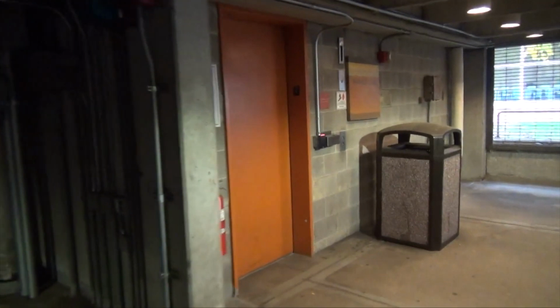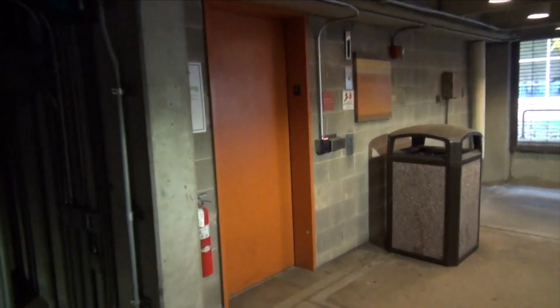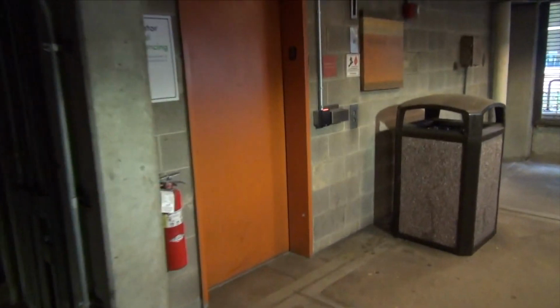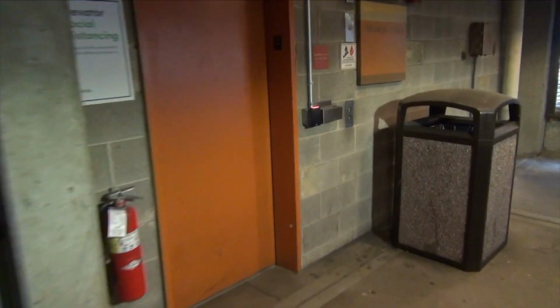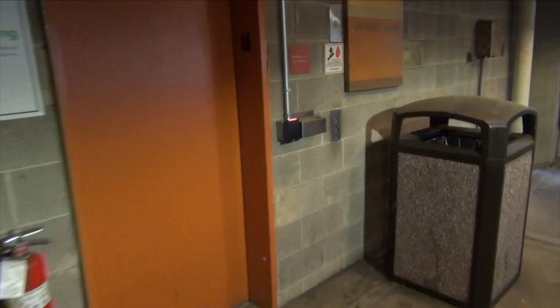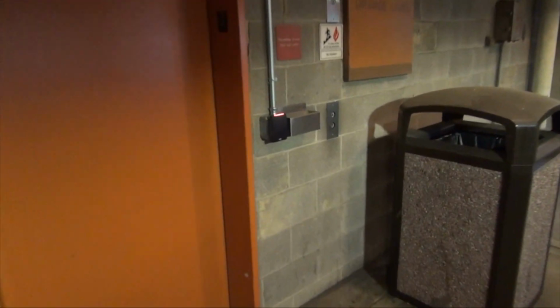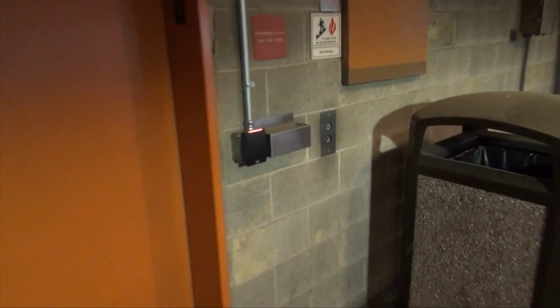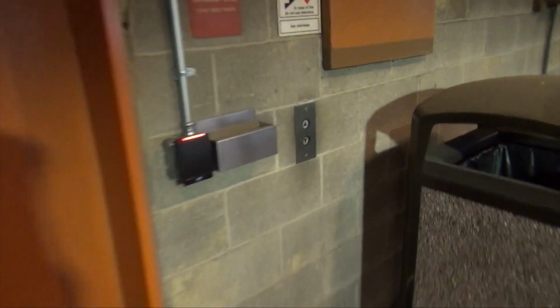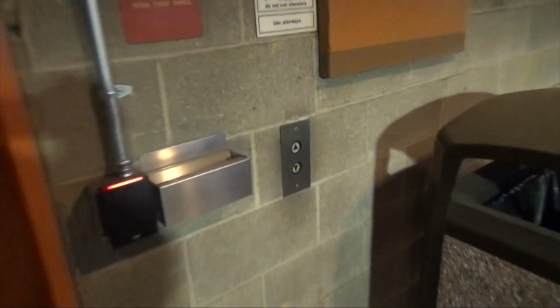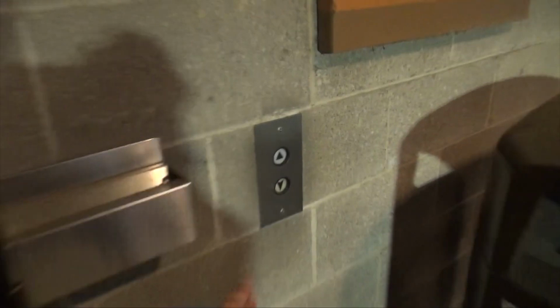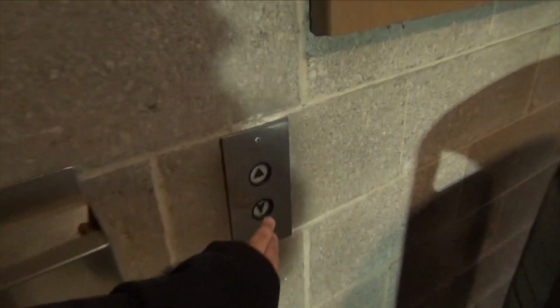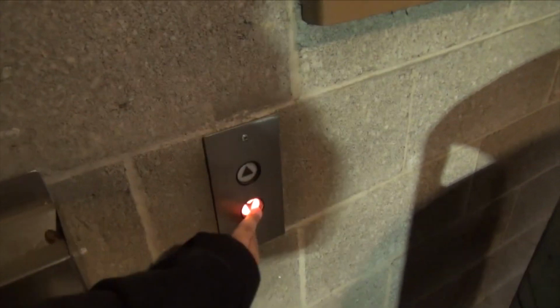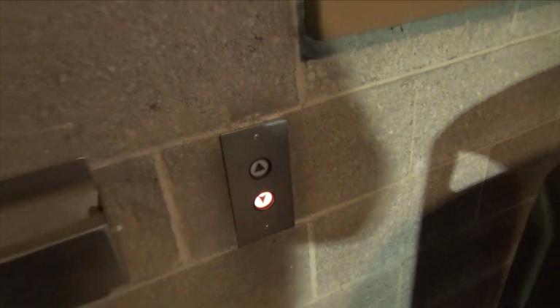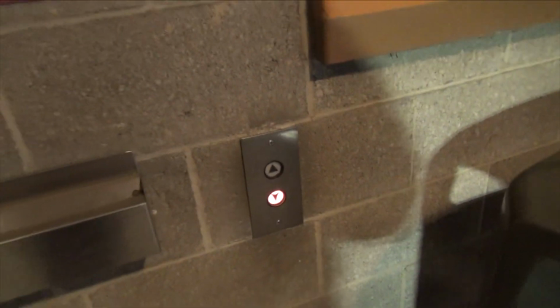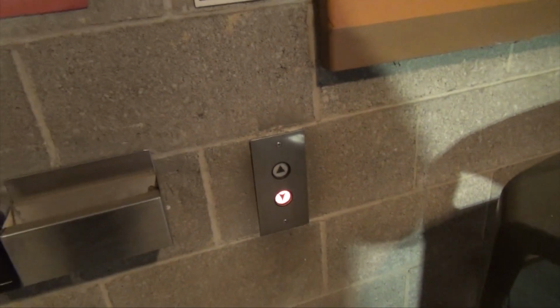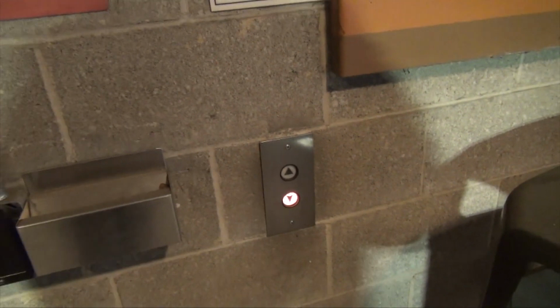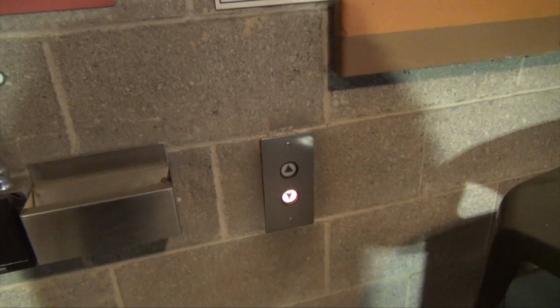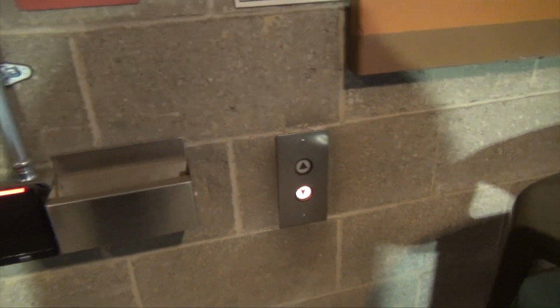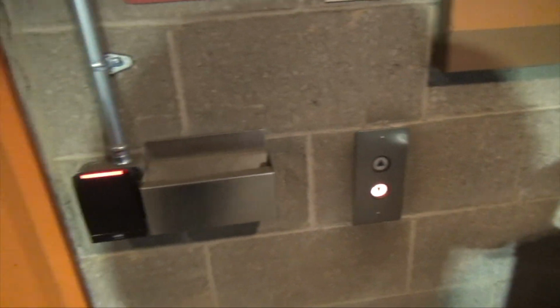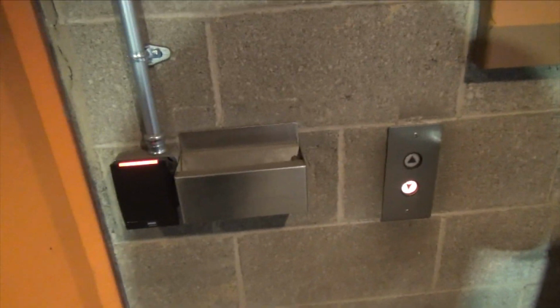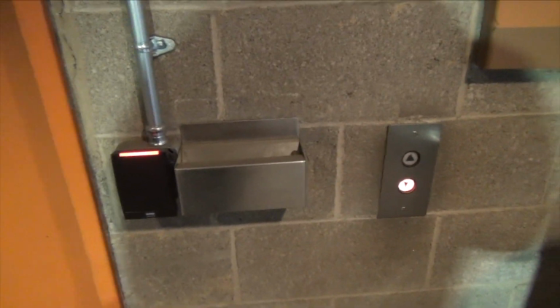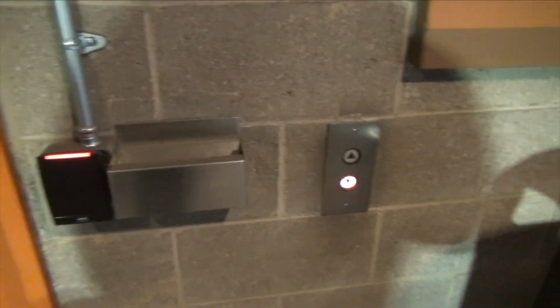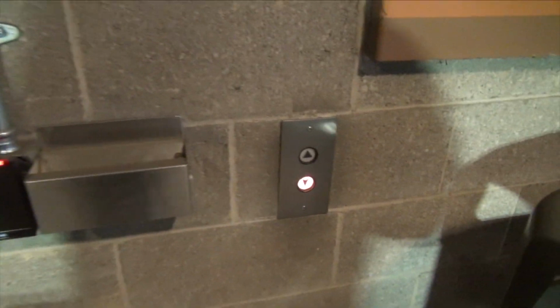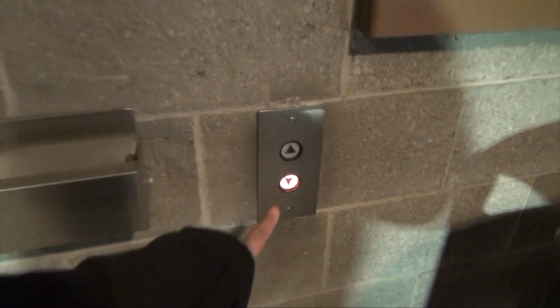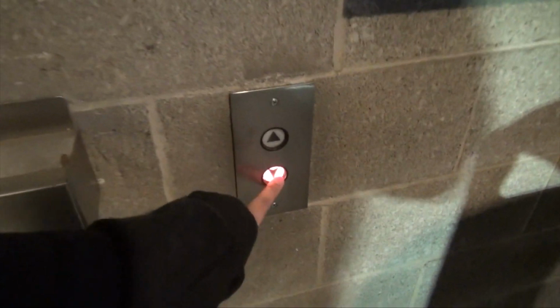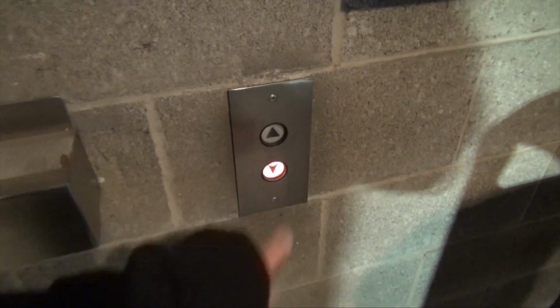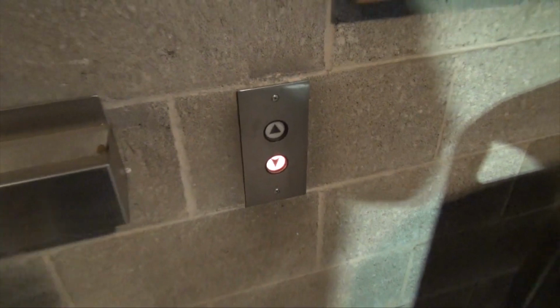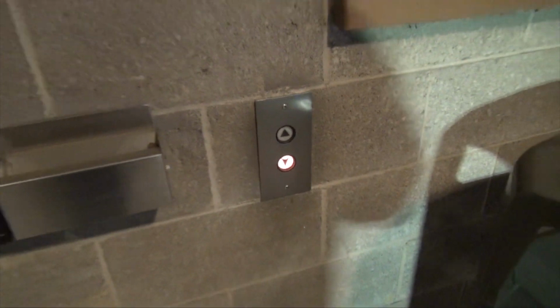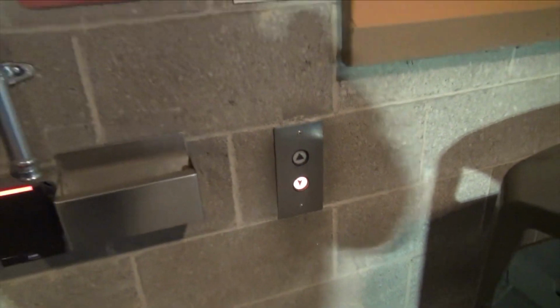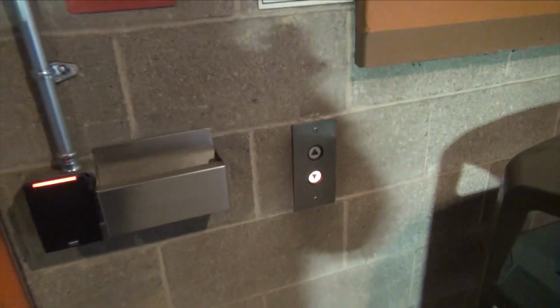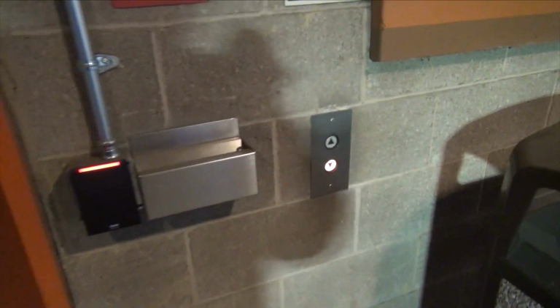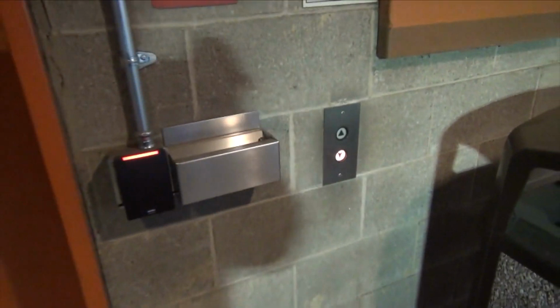All right, this is the garage elevator here at Allegheny Center, and it looks like we can still ride it and it's still original.